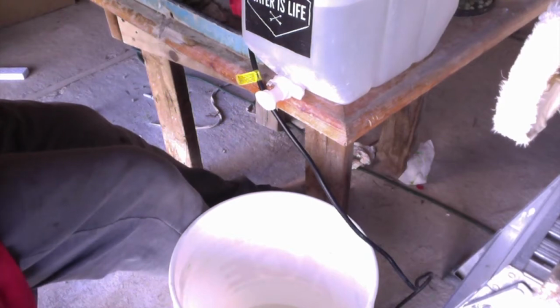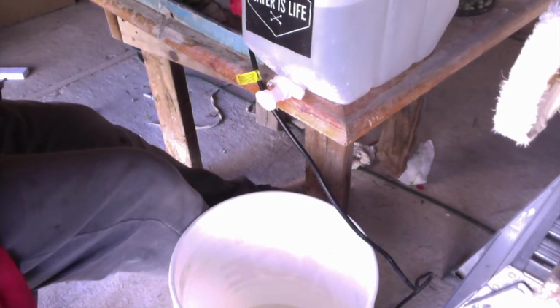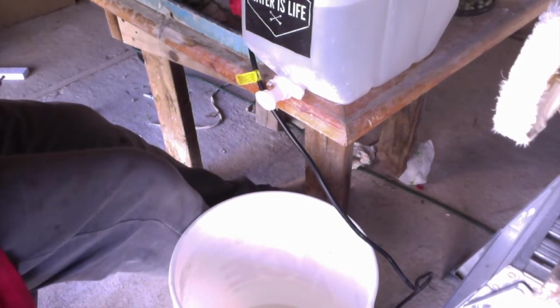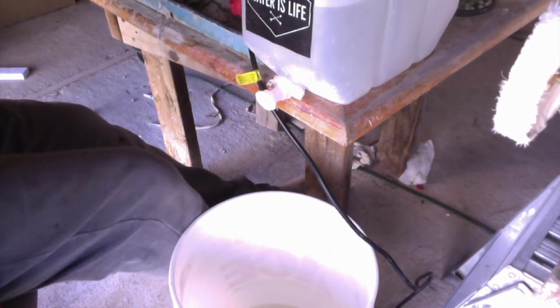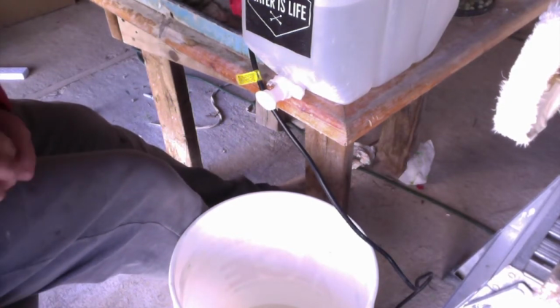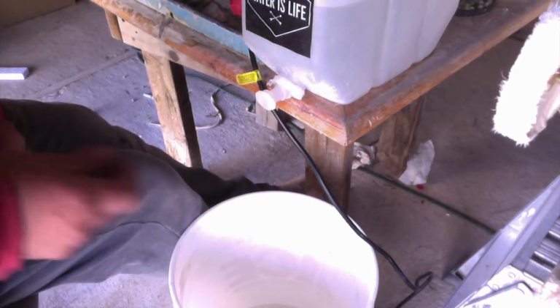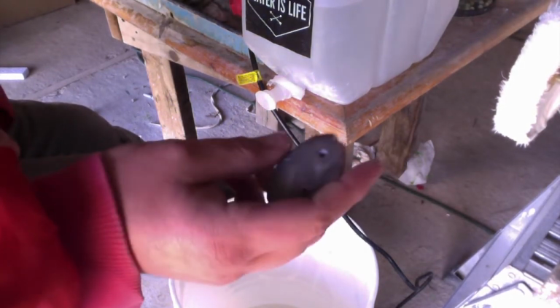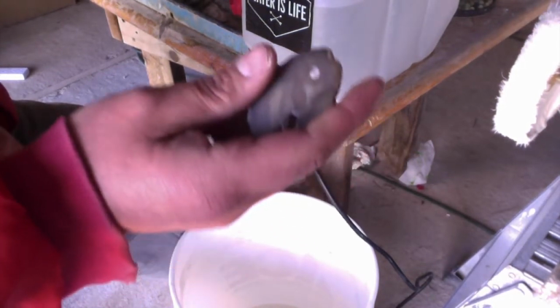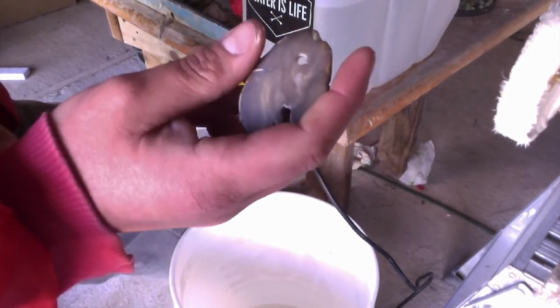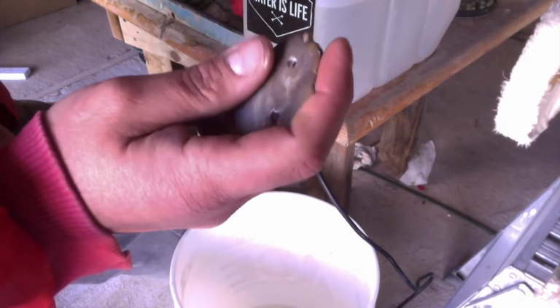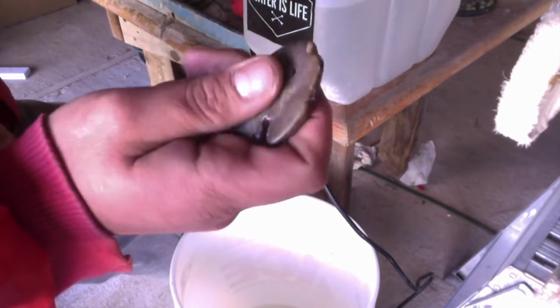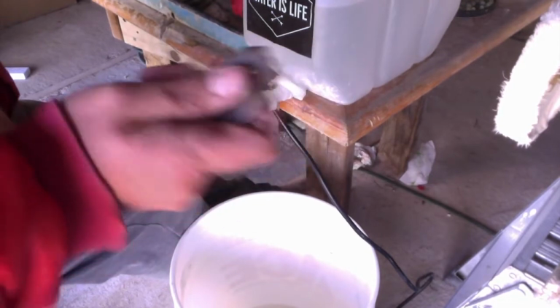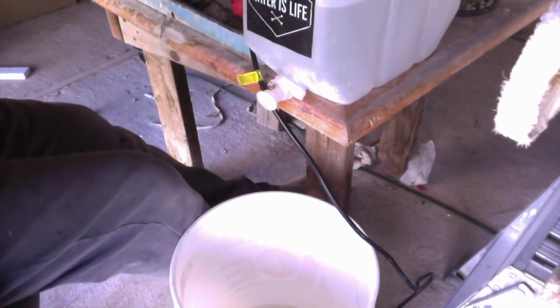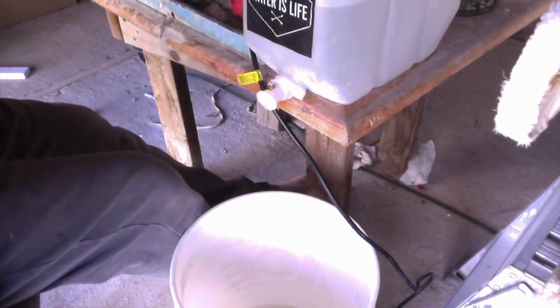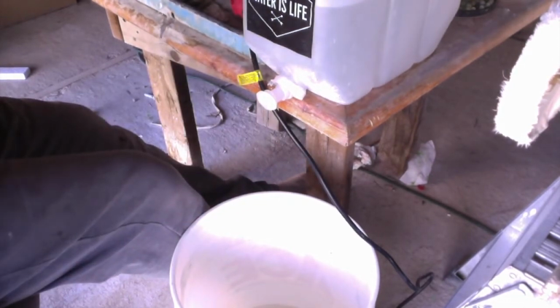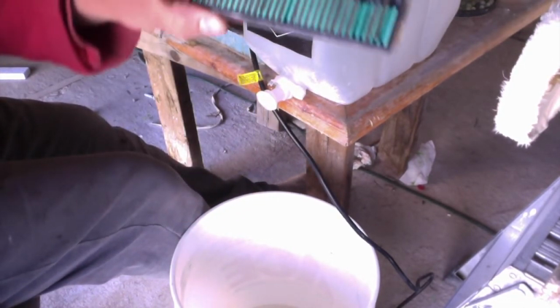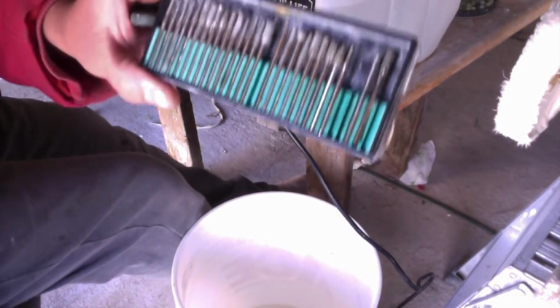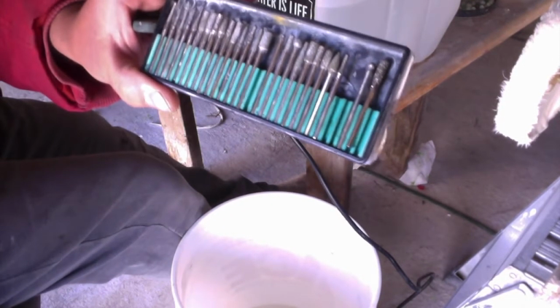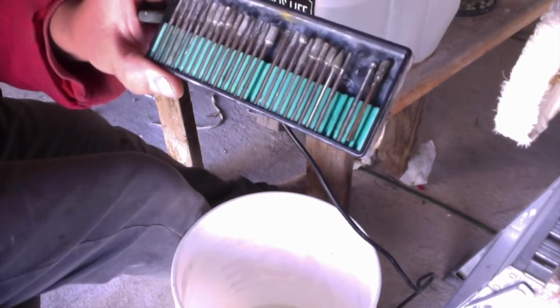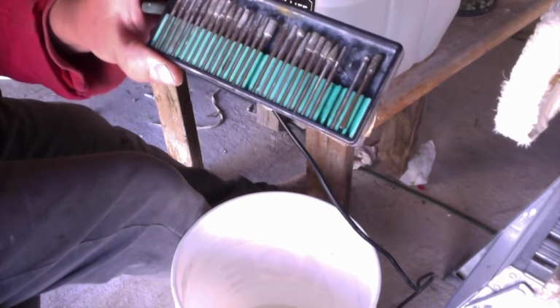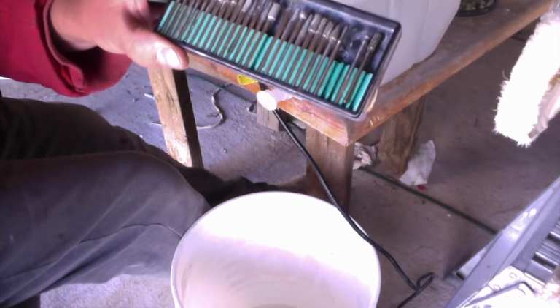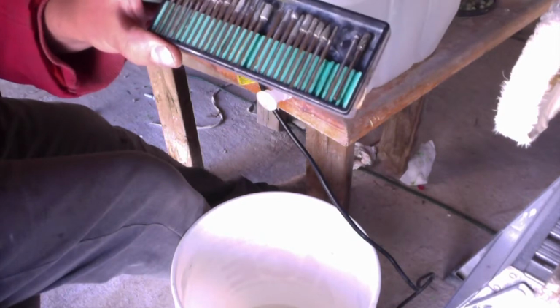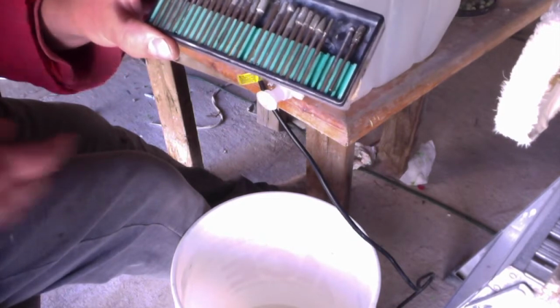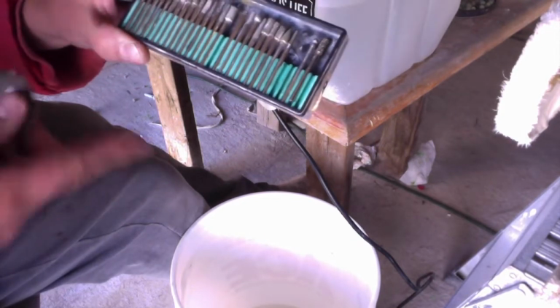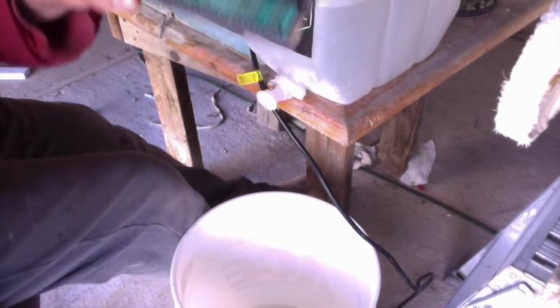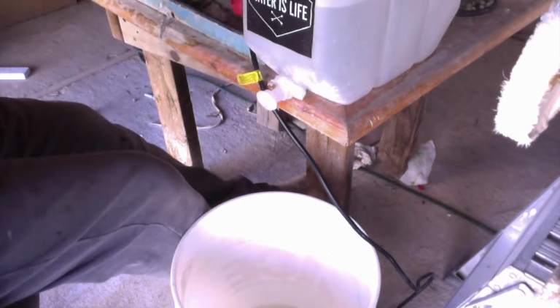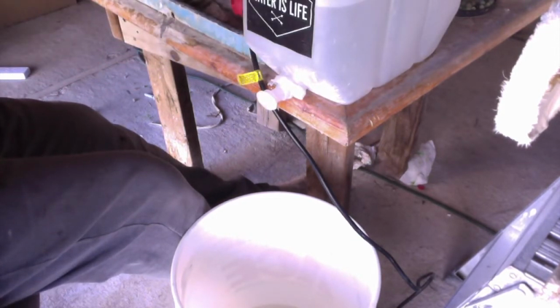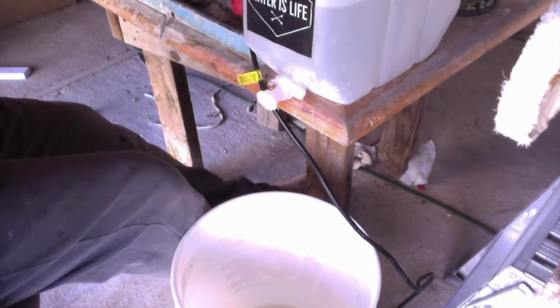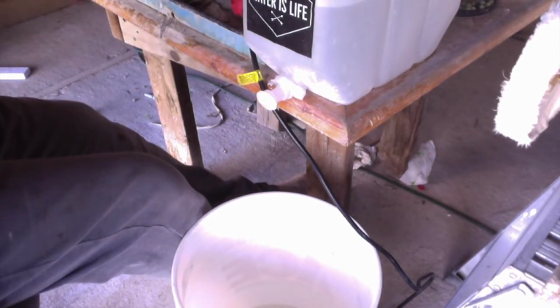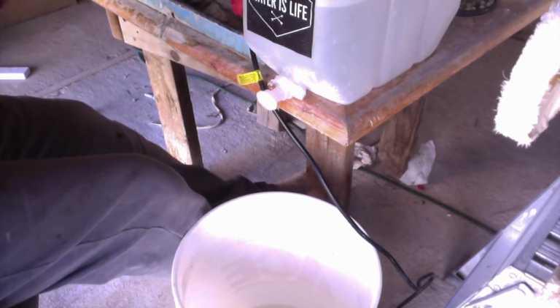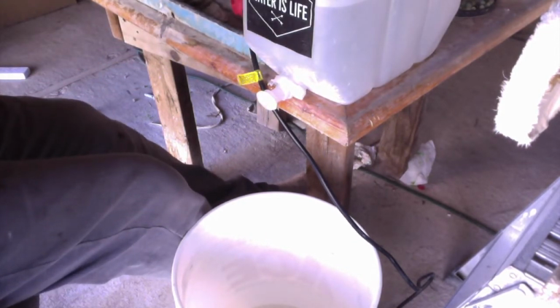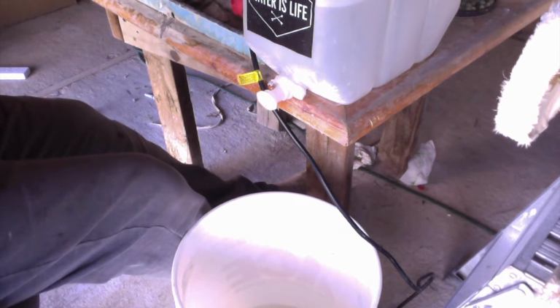Howdy there folks, this is Lapidary Dave, and this is a quick video on how I drill gemstones using rotary tool diamond burrs. This particular pack cost me $6, it's a 30-piece set. I got it from the Tucson Gem and Mineral Show, but you can get them all over the internet.